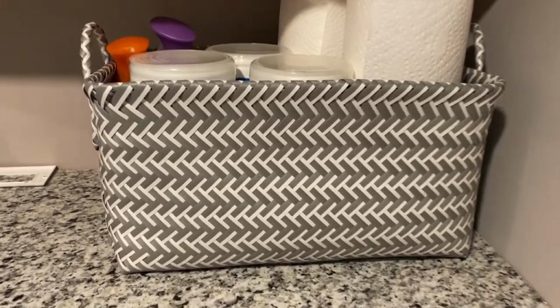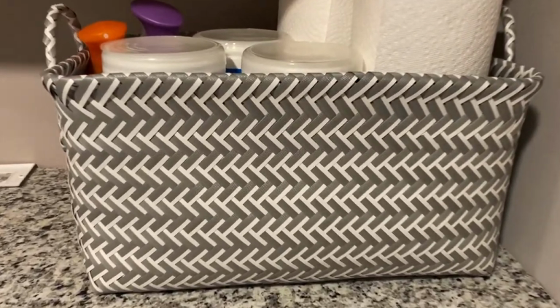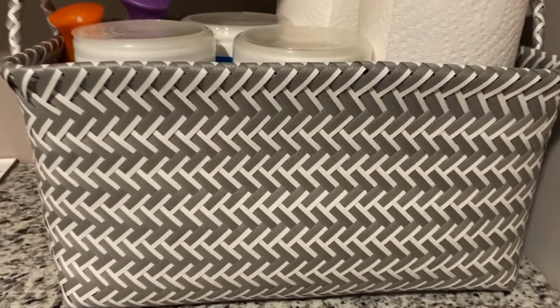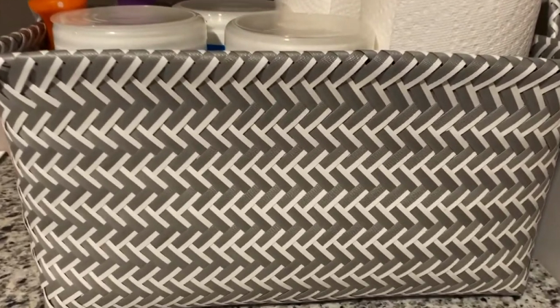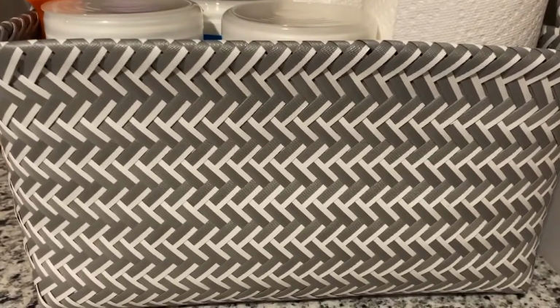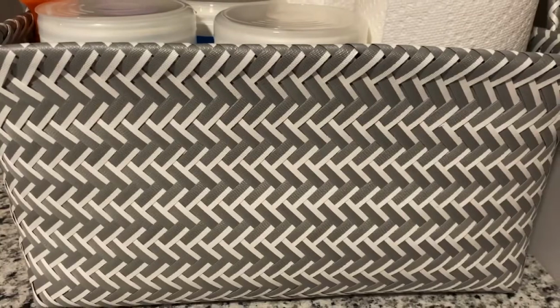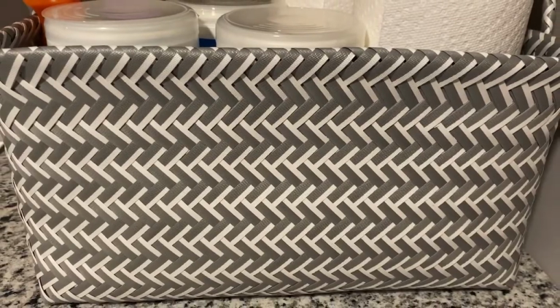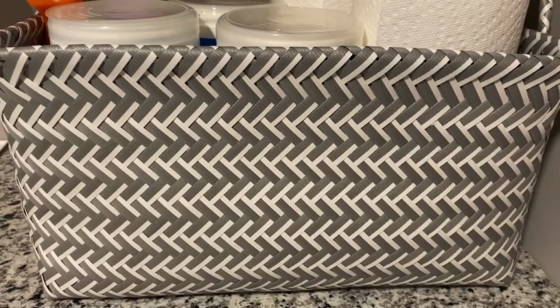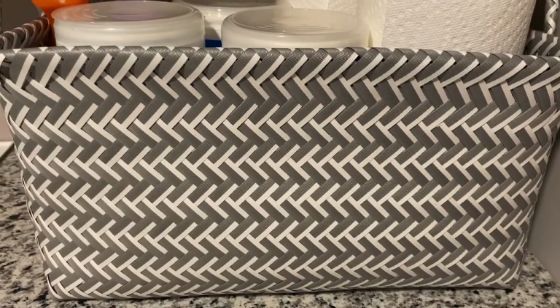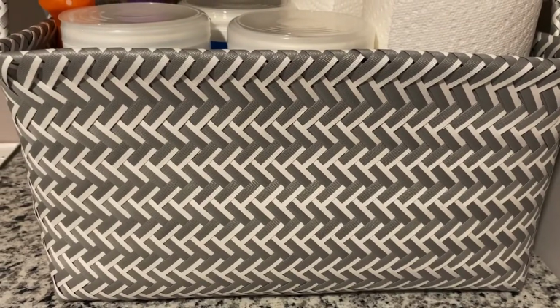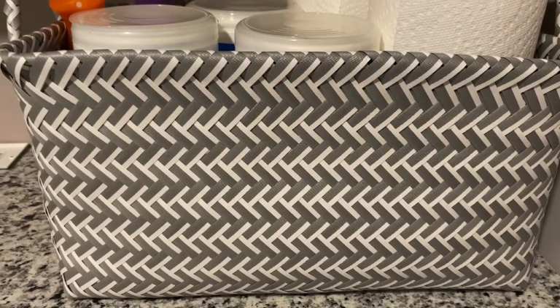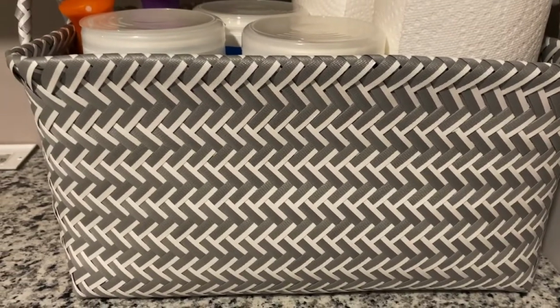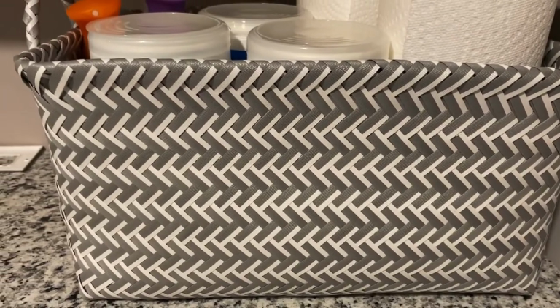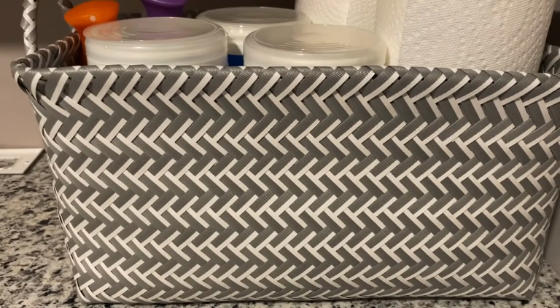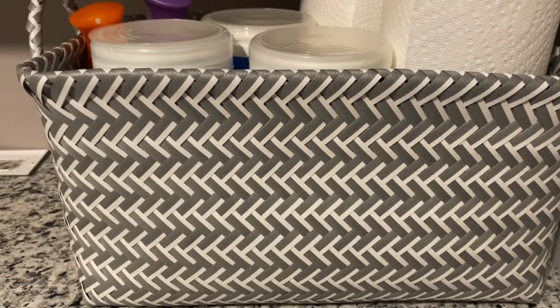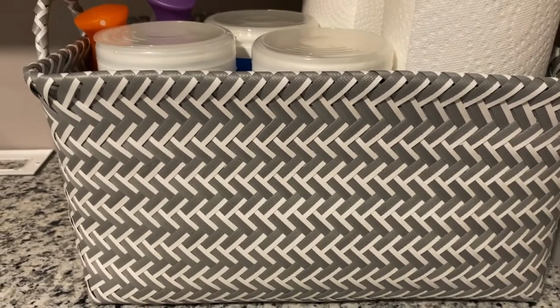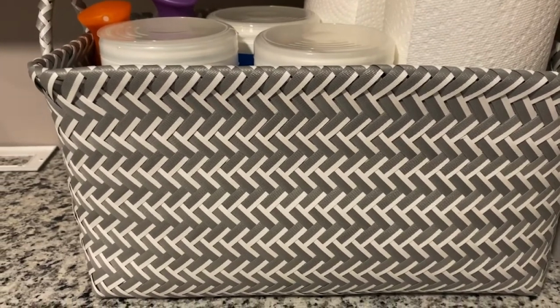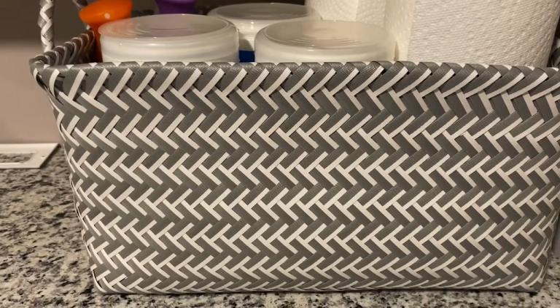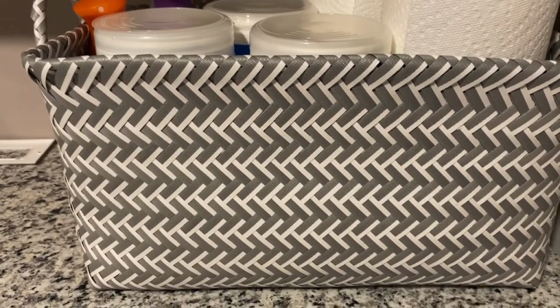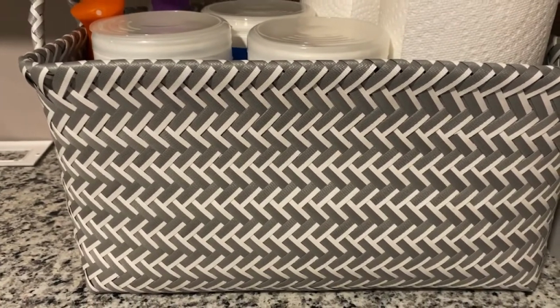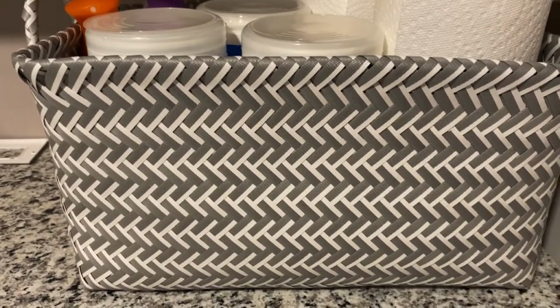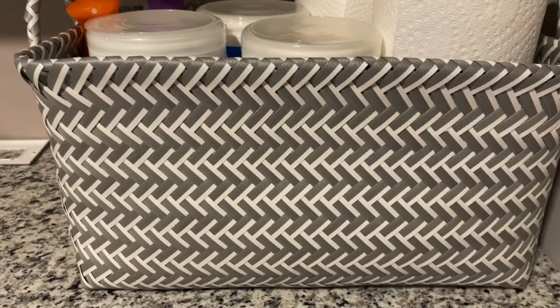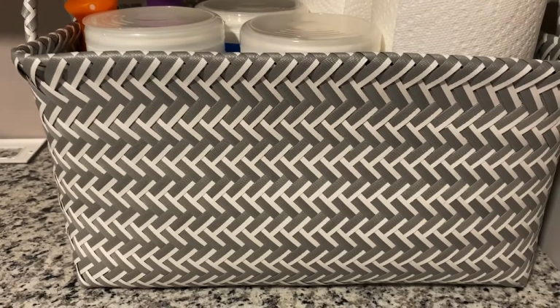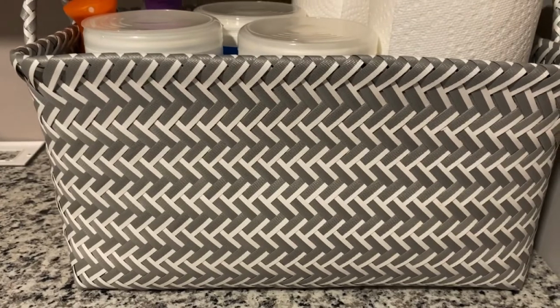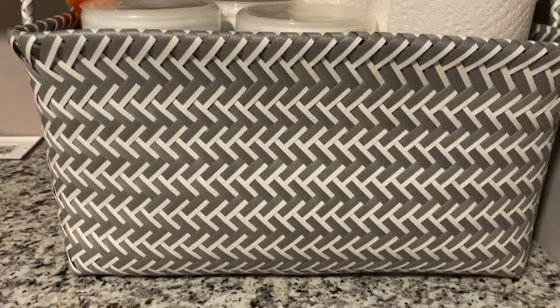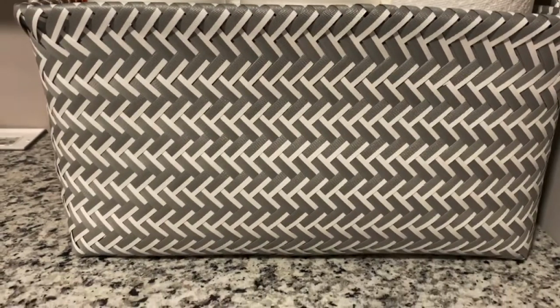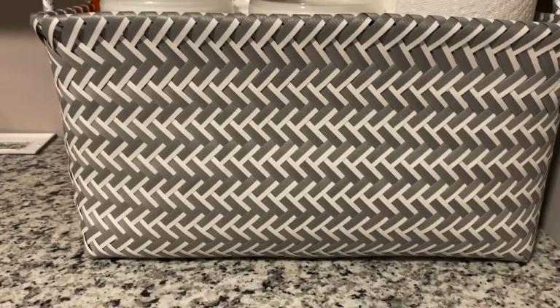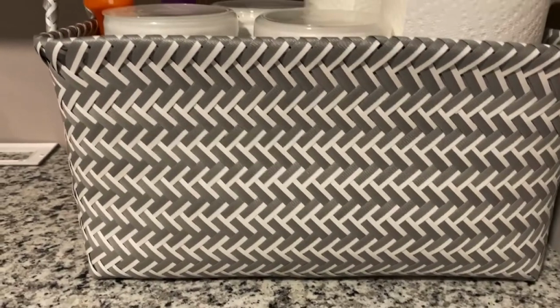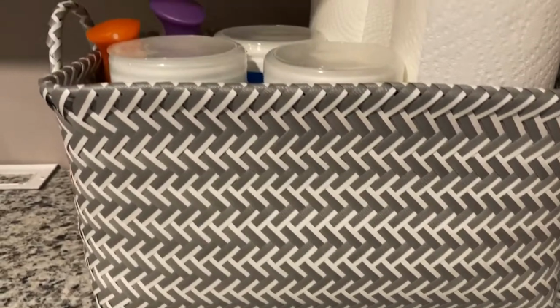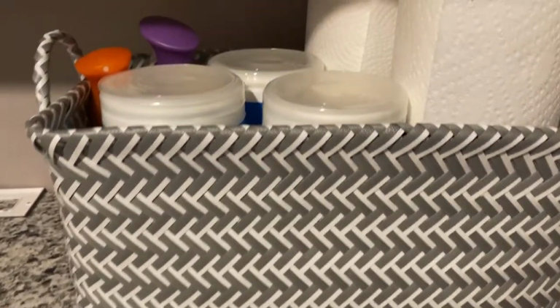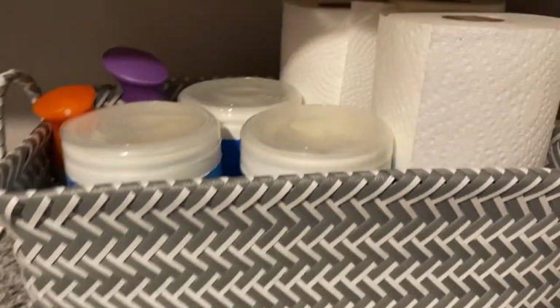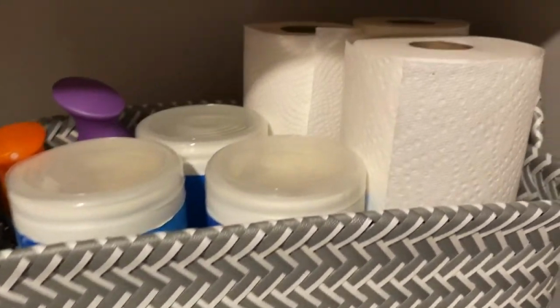First off, these baskets are $9.99 and you get two baskets. They had two different sizes — I picked the smaller ones. So imagine they're even bigger if you need bigger baskets.